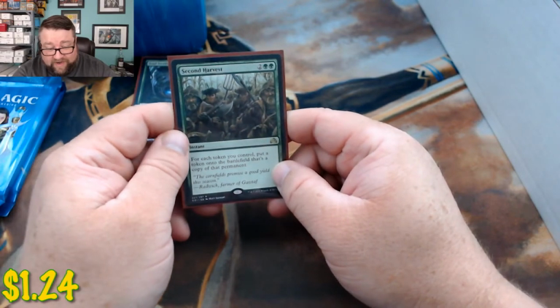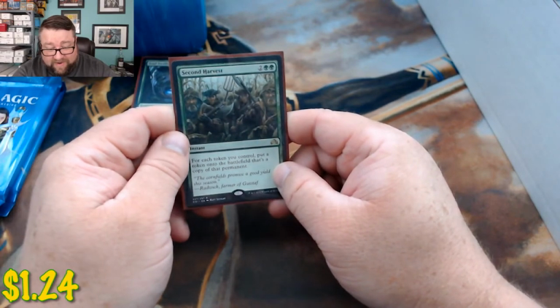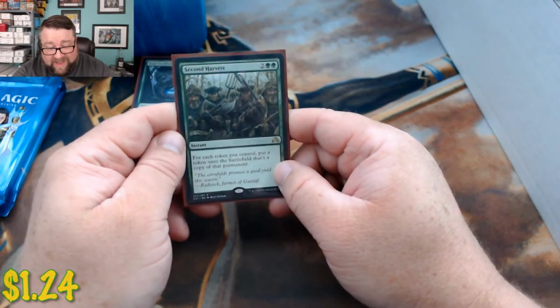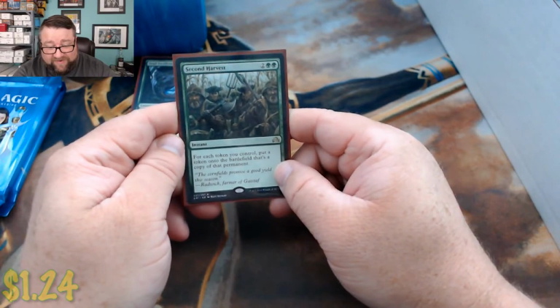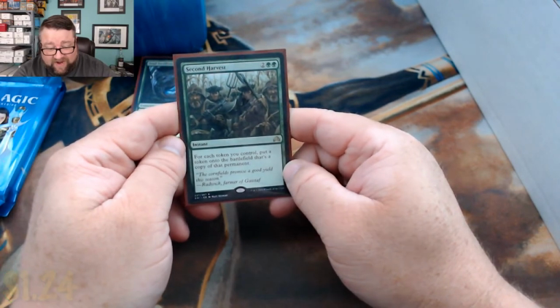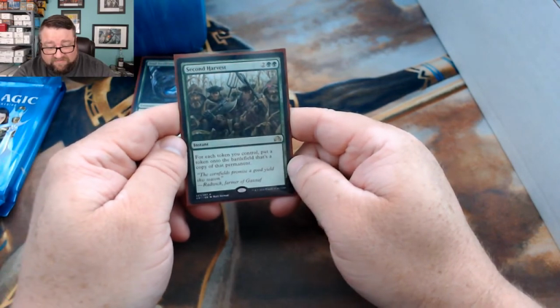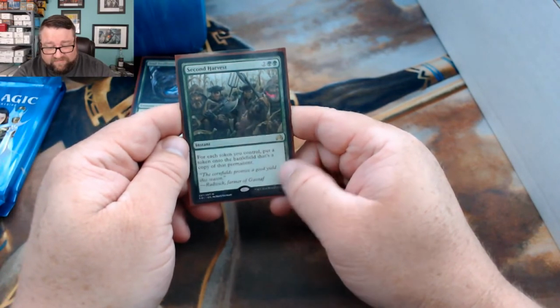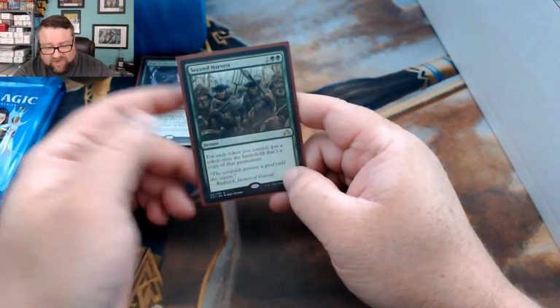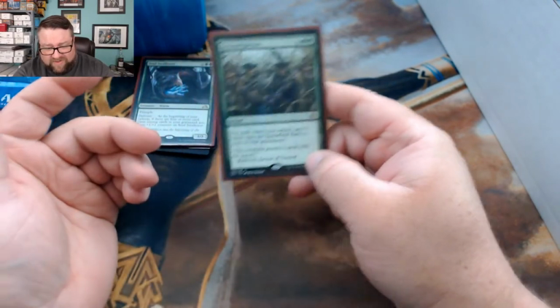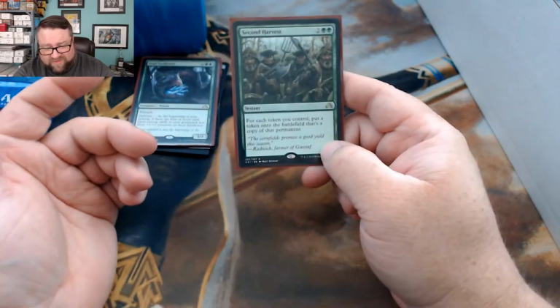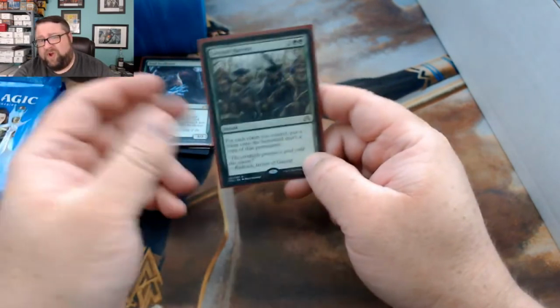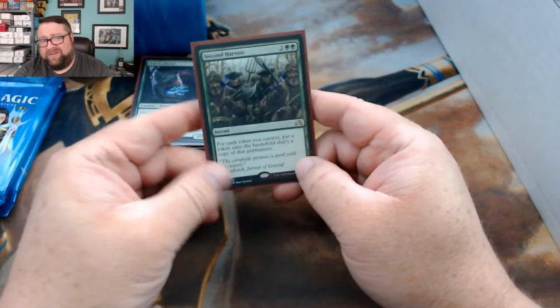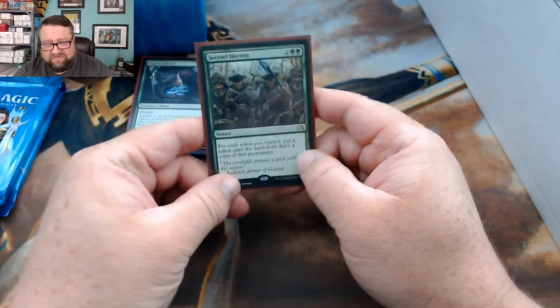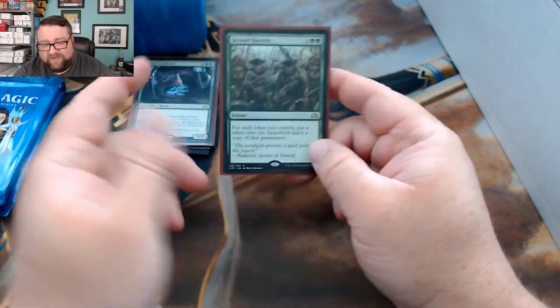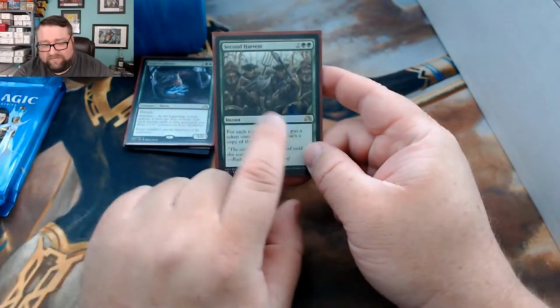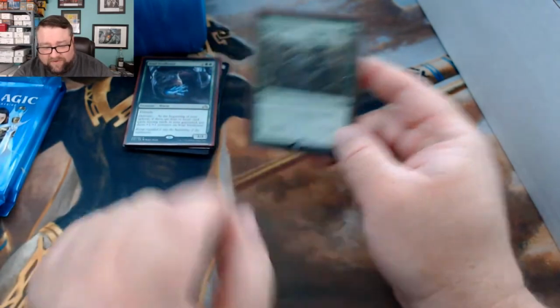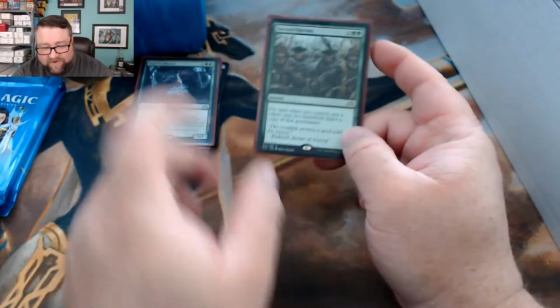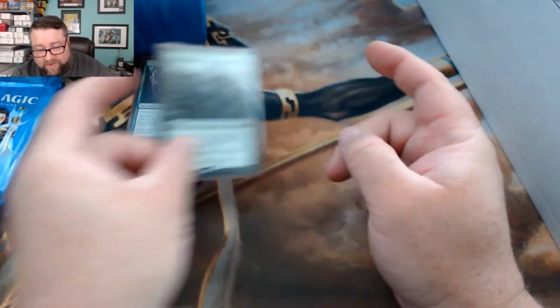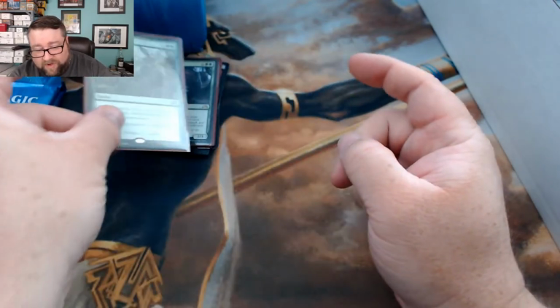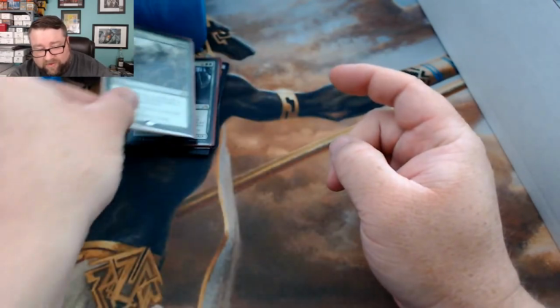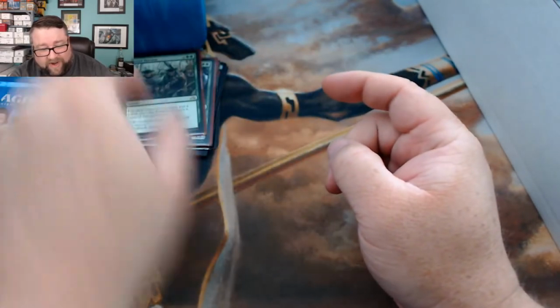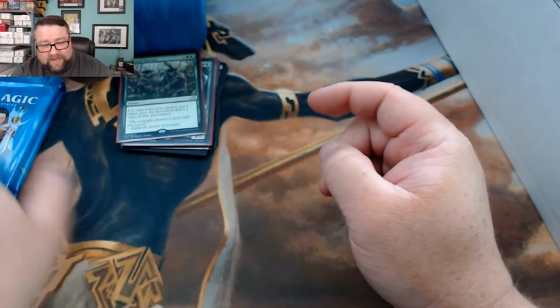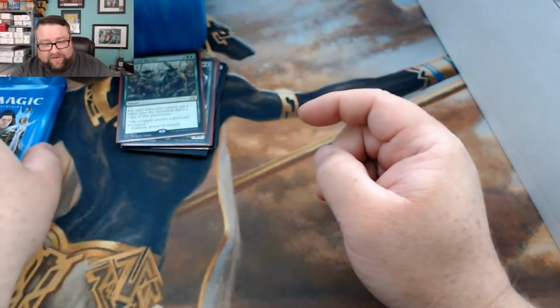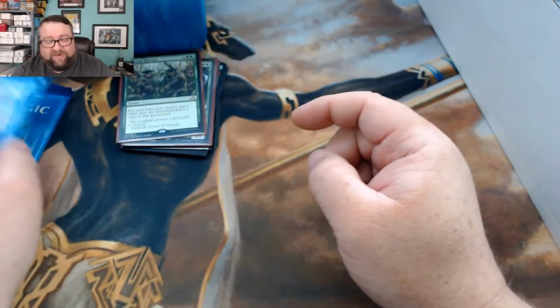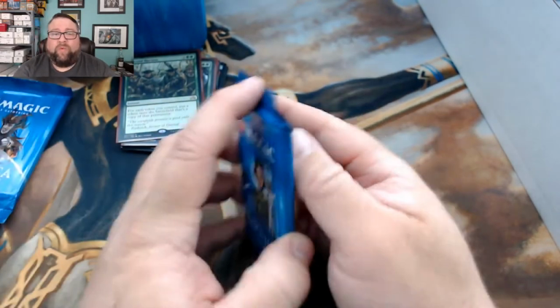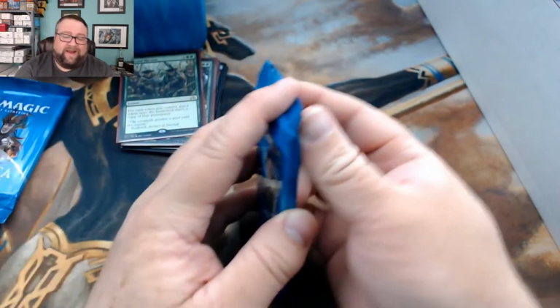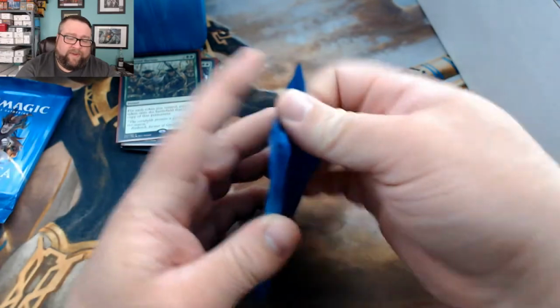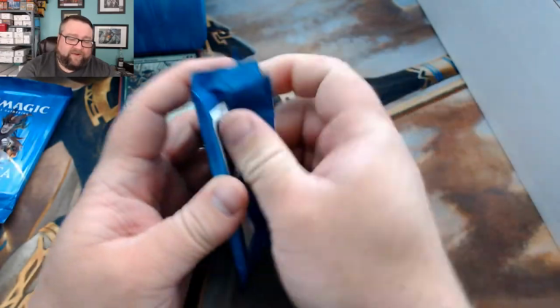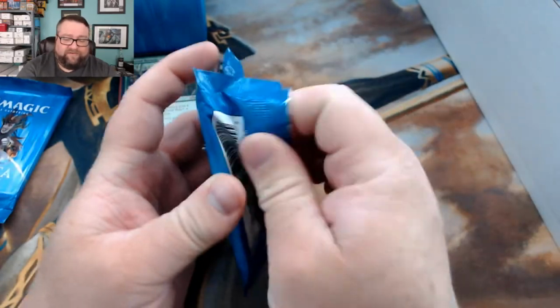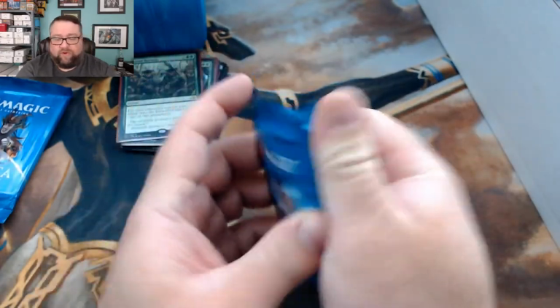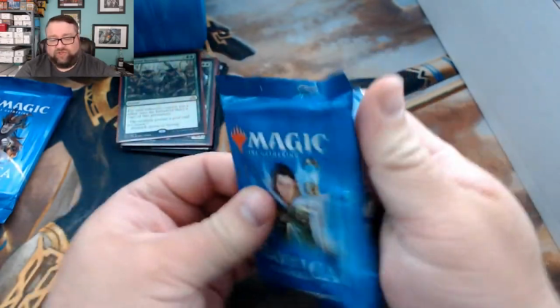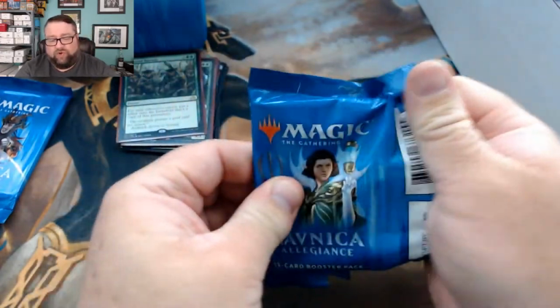Next rare is Second Harvest — a good card for tokens and good stuff. Alright, let's go ahead and see what we got in our packs for Joel.